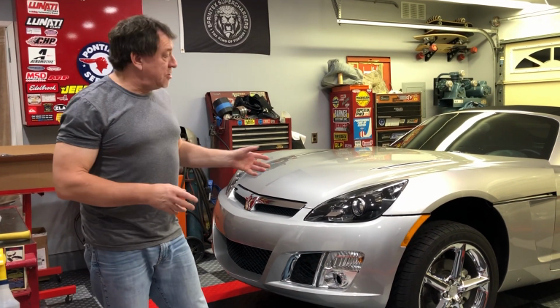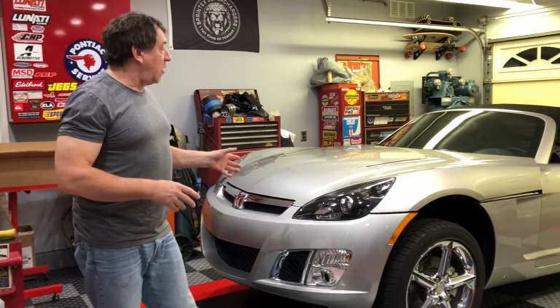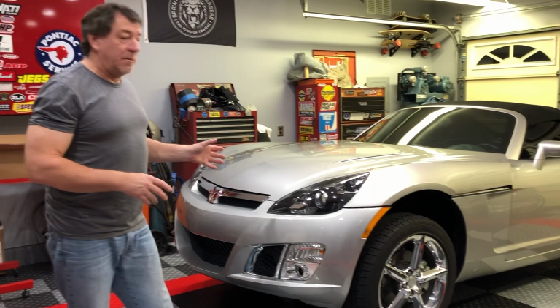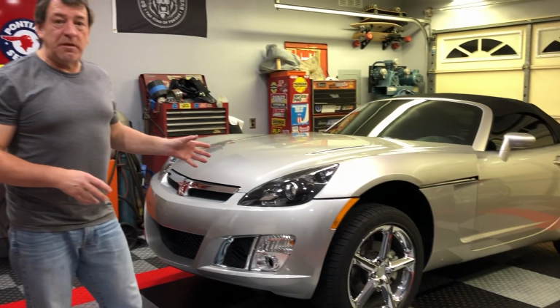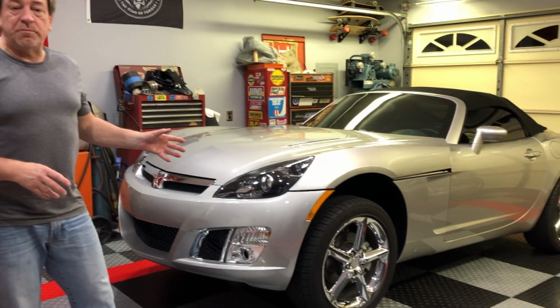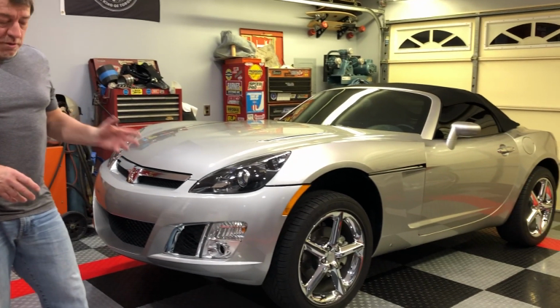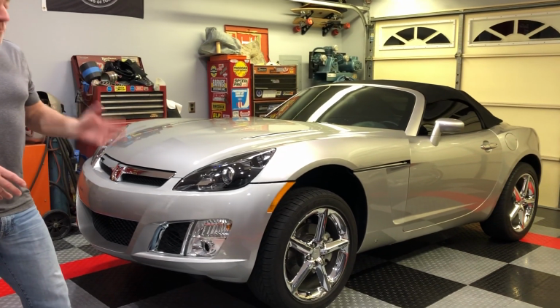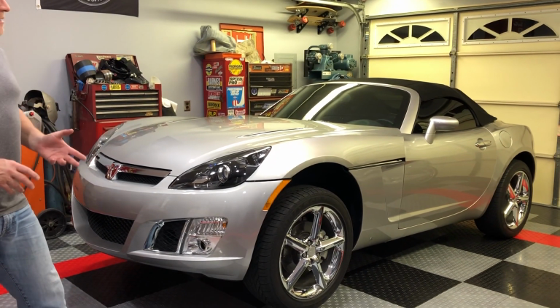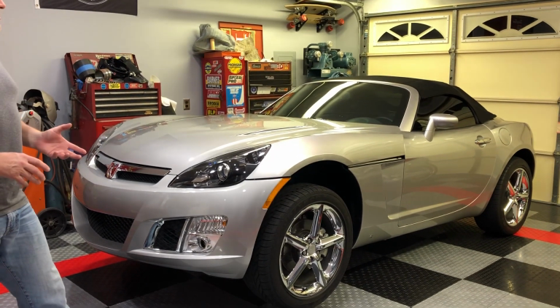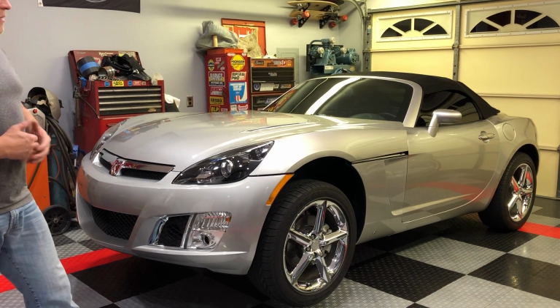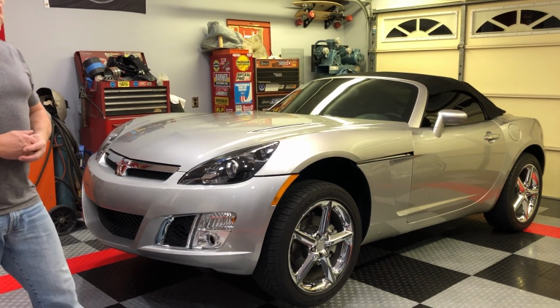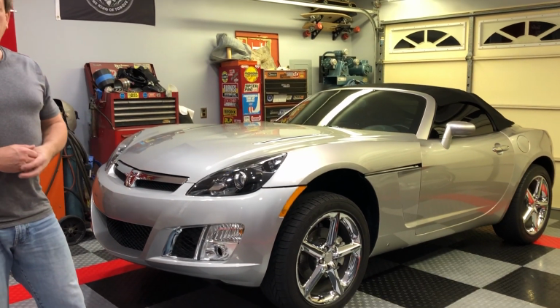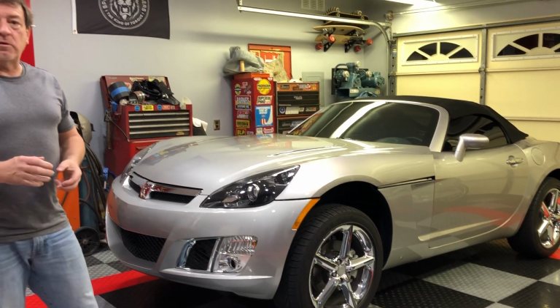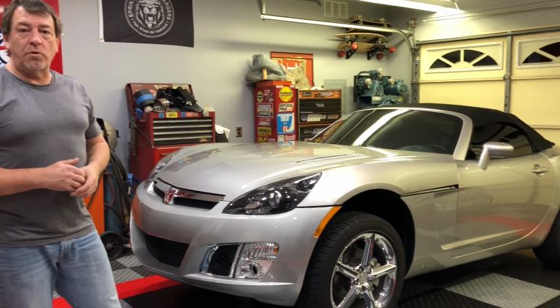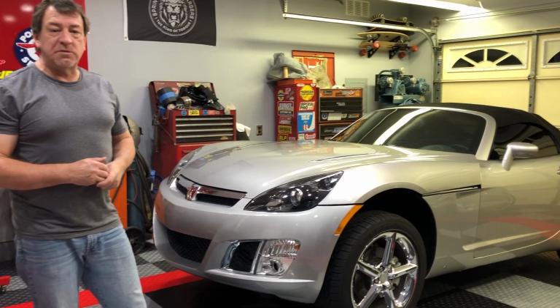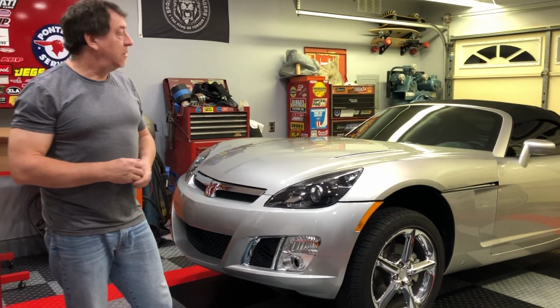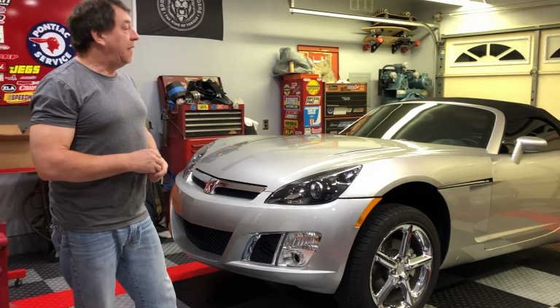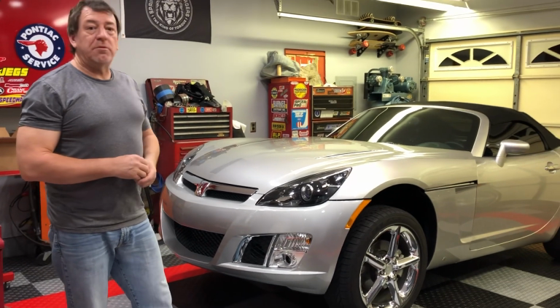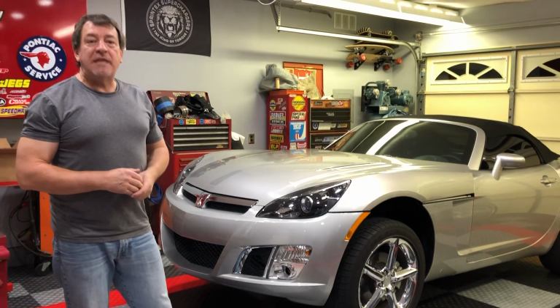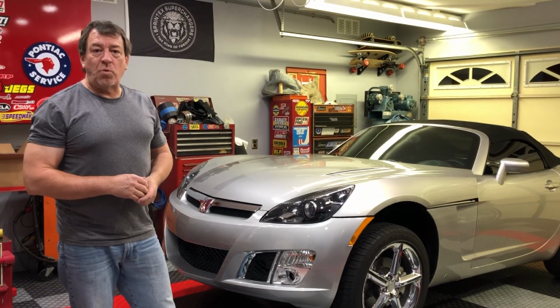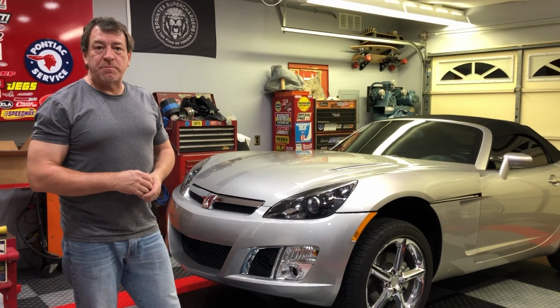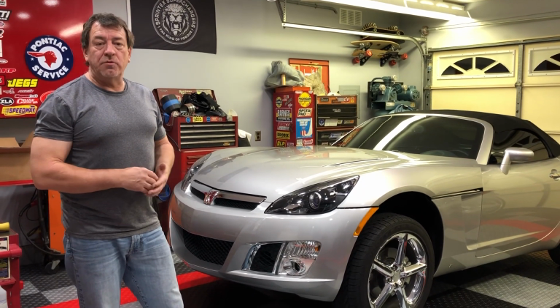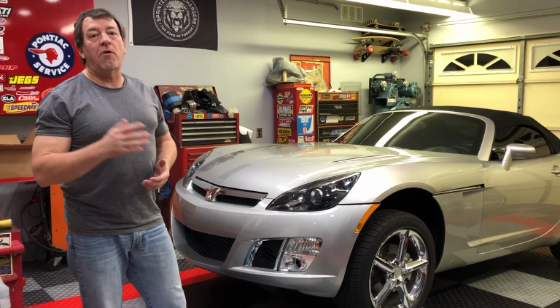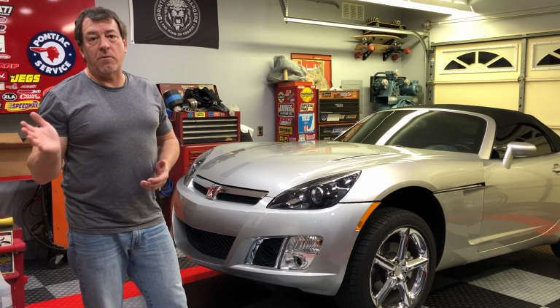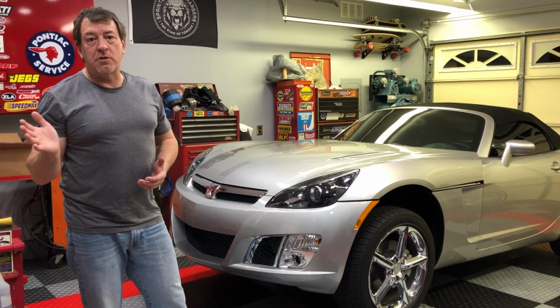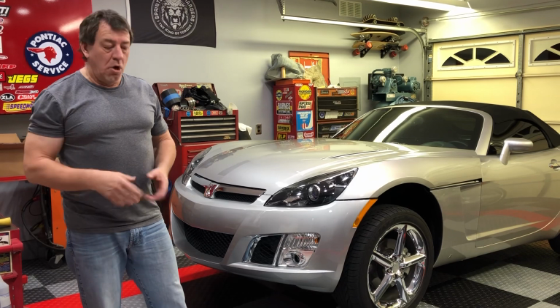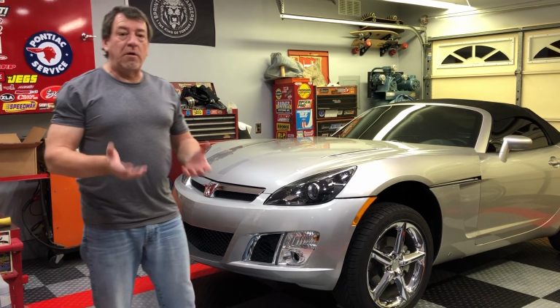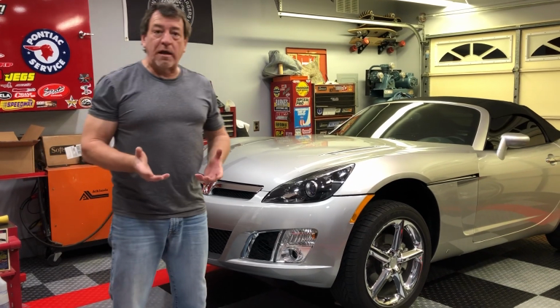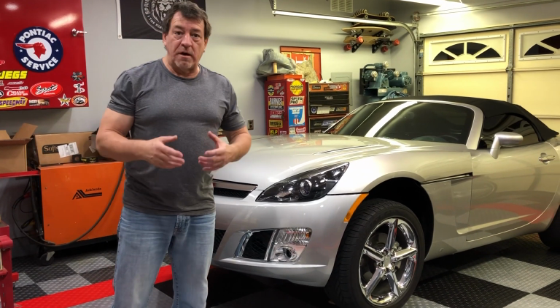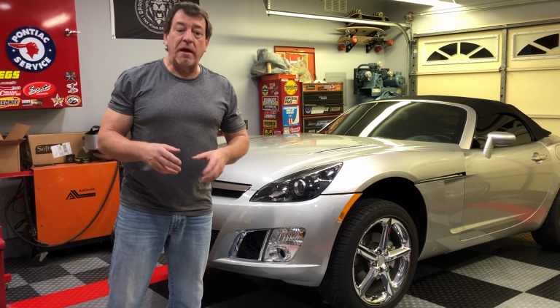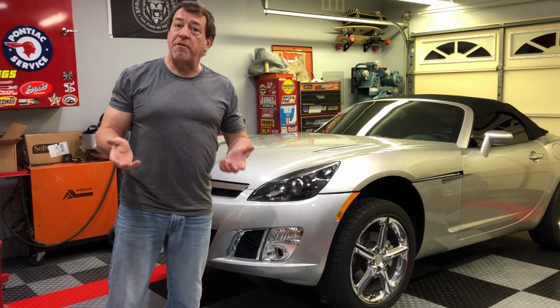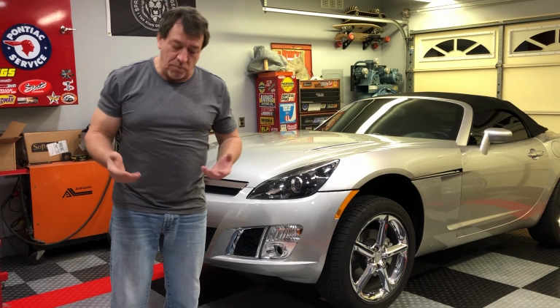Originally these cars come with about 16 pounds of boost. I'm hoping to take that 16 pounds of boost and move it up to about 24 or 26 pounds, and then be able to maintain that 26 pounds through the entire RPM range of the engine without it running out of breath, if you will.